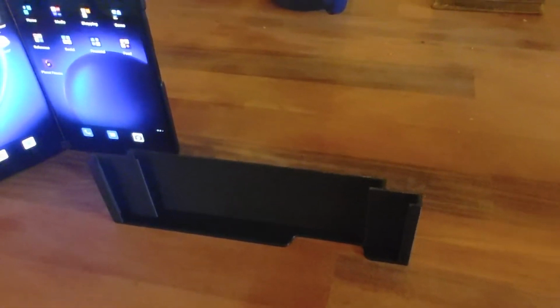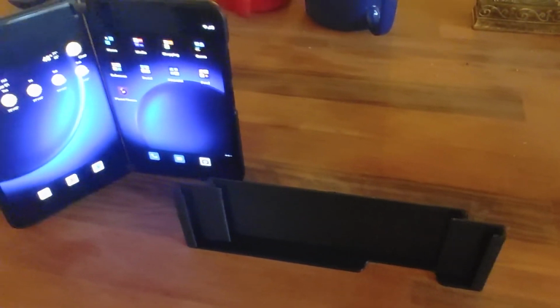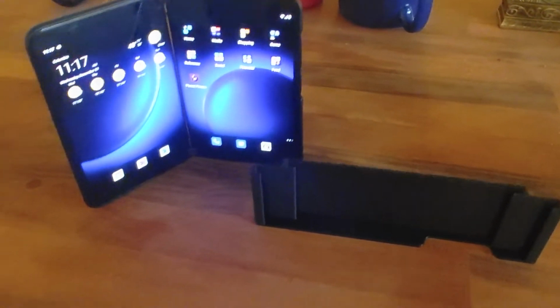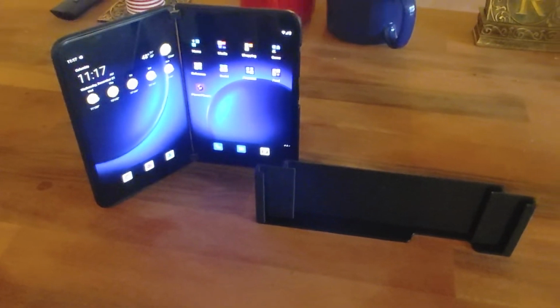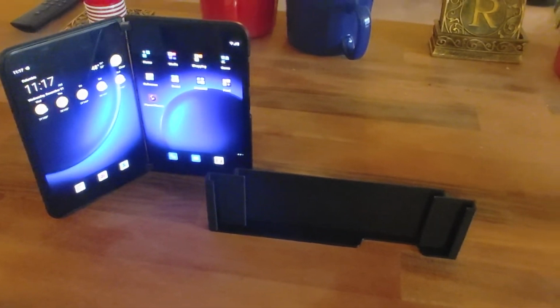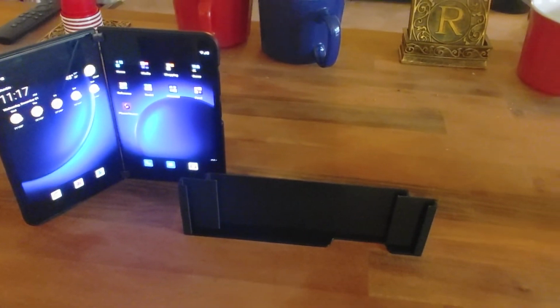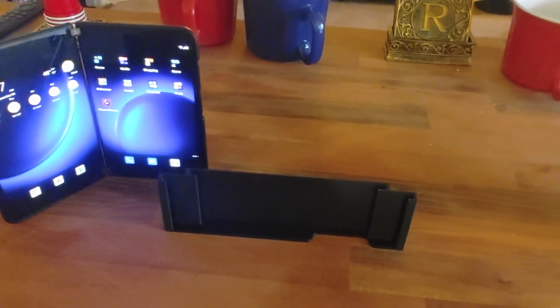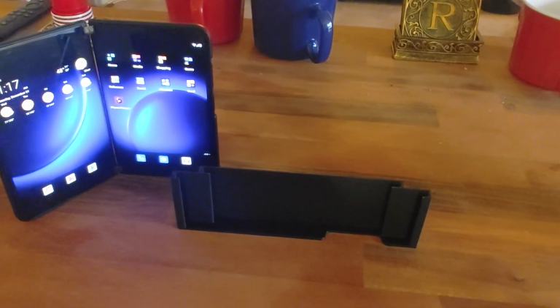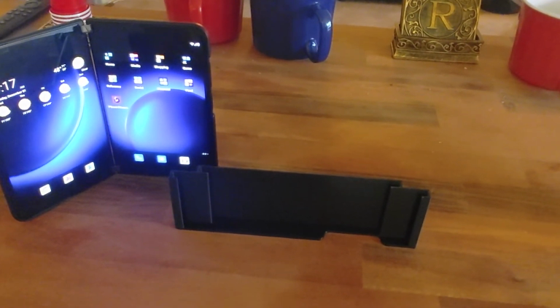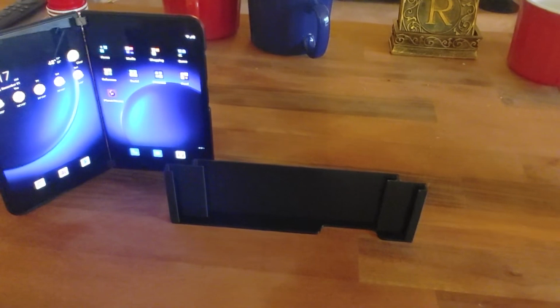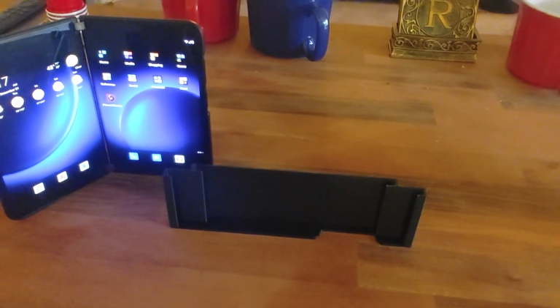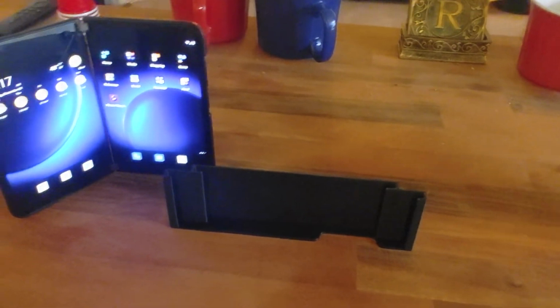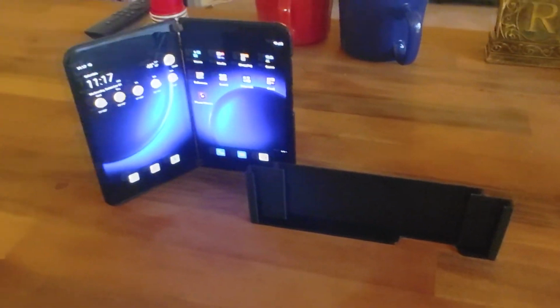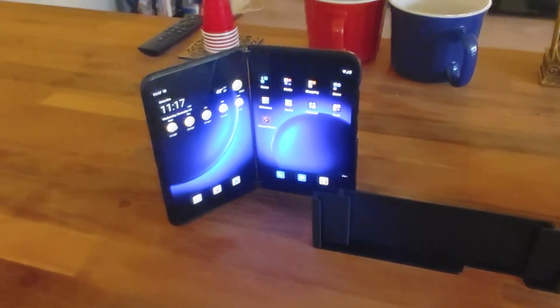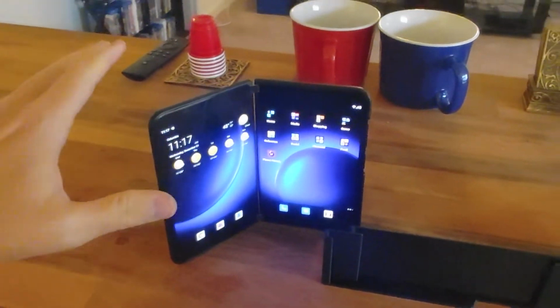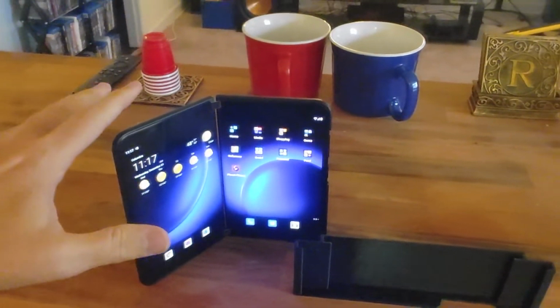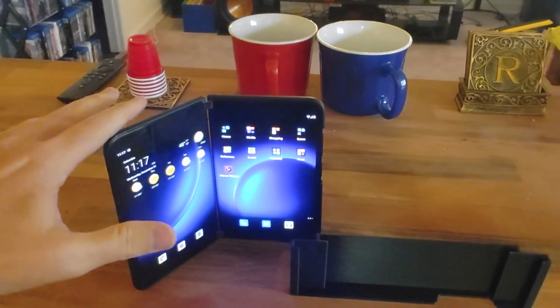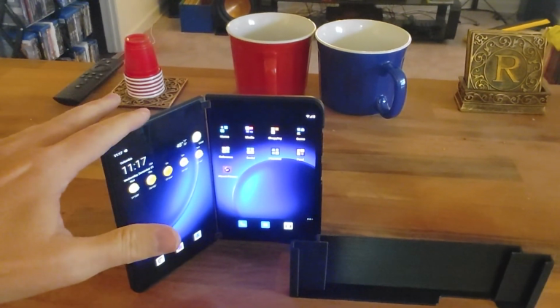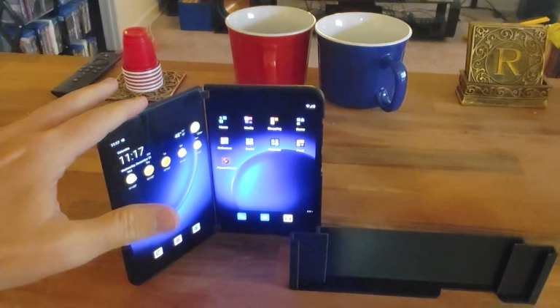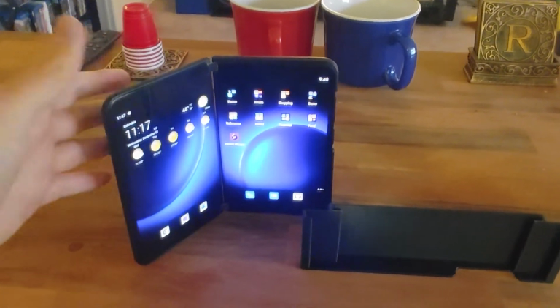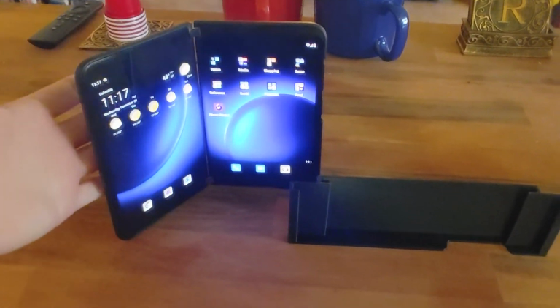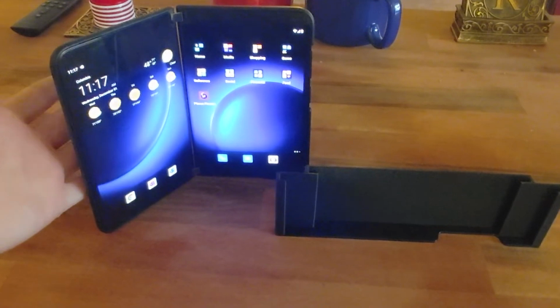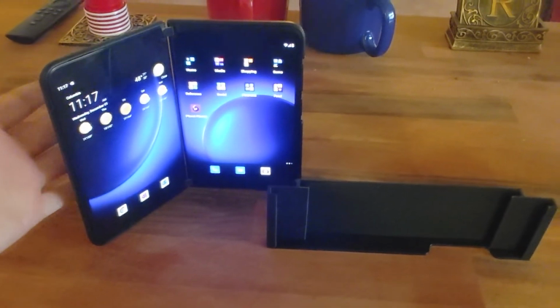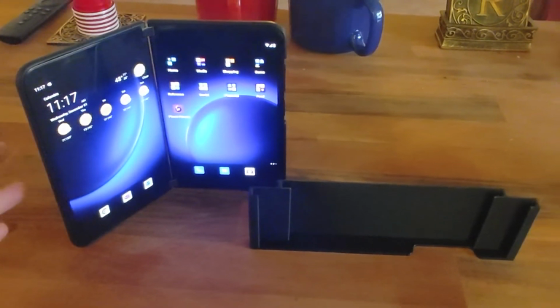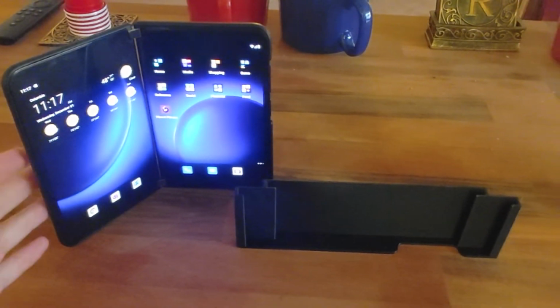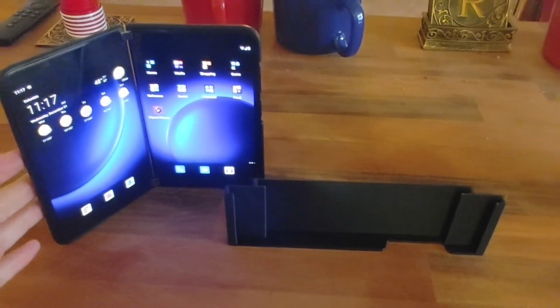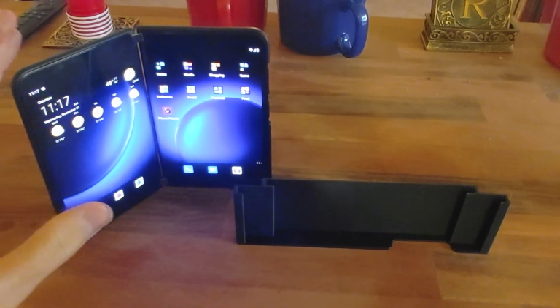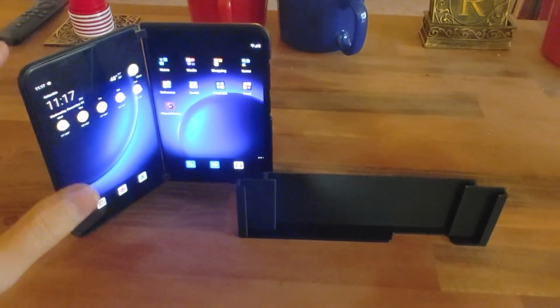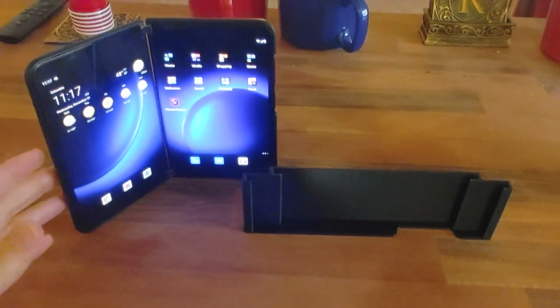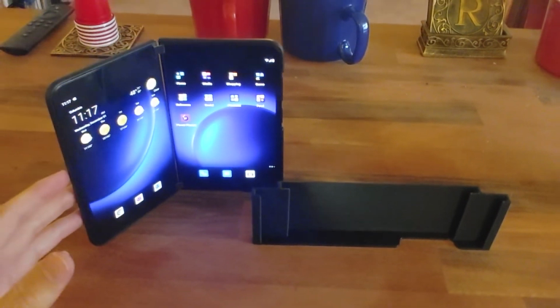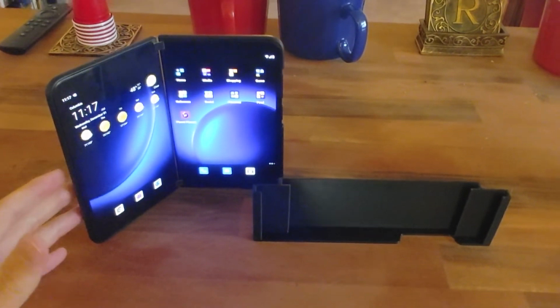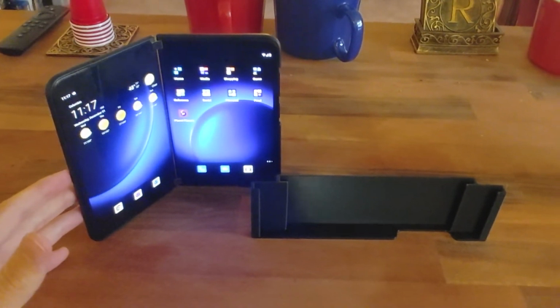Hey guys, welcome back to the channel. Today we've got a pretty short video. I just wanted to show you something I've been working on. I recently purchased the Microsoft Duo 2. I really like it — it's not really a review video of this. It works well, I enjoy it.